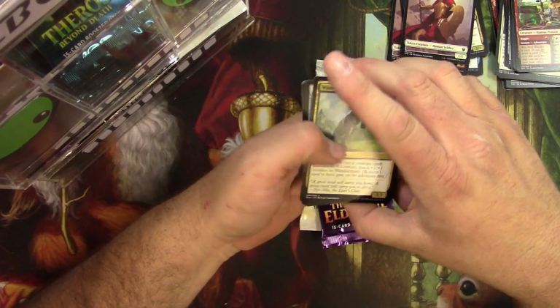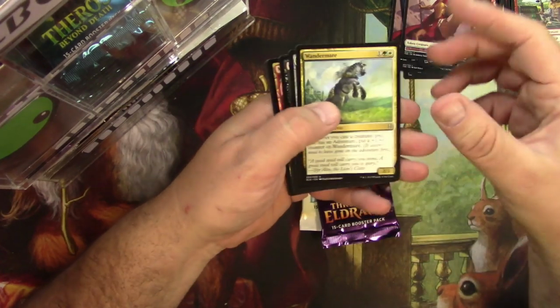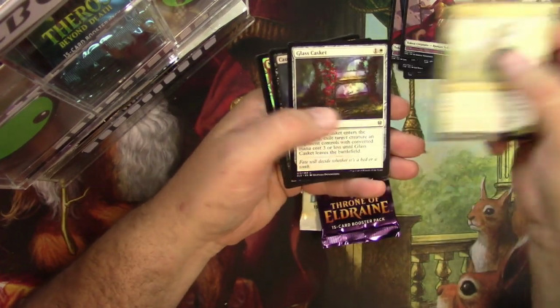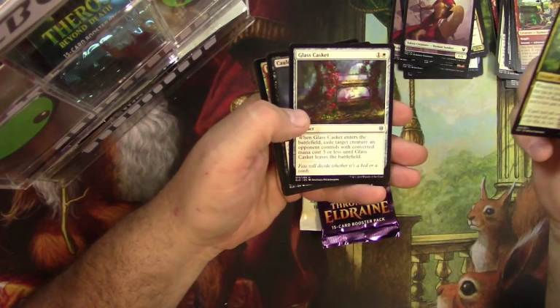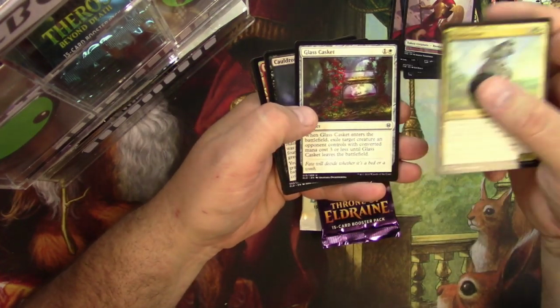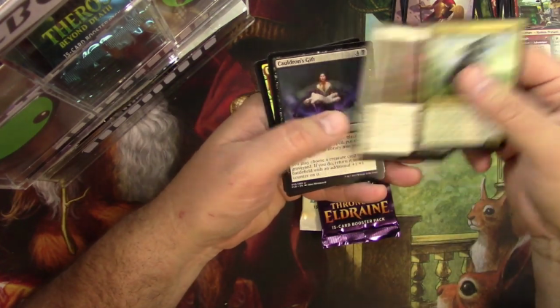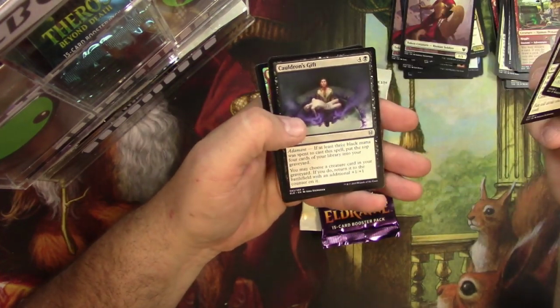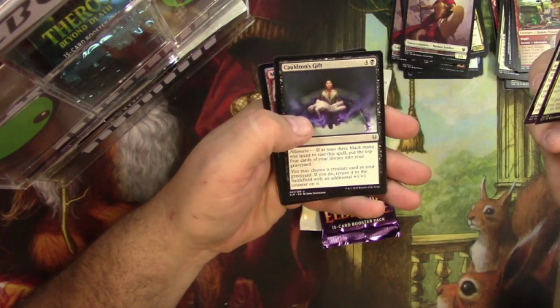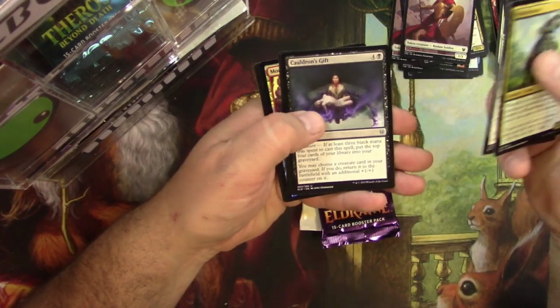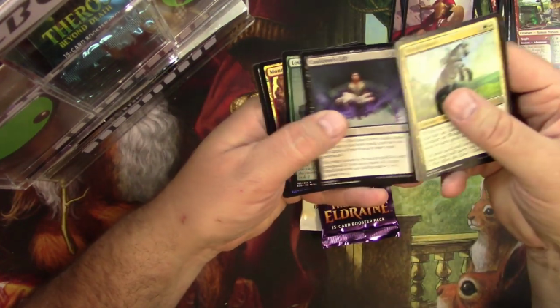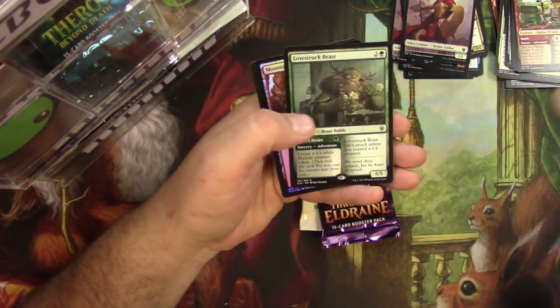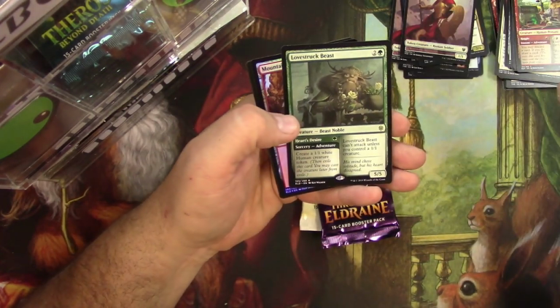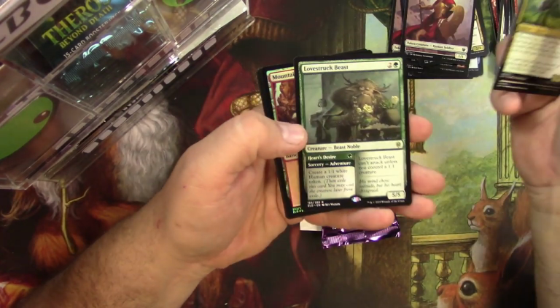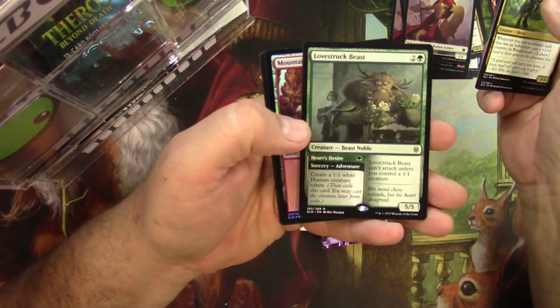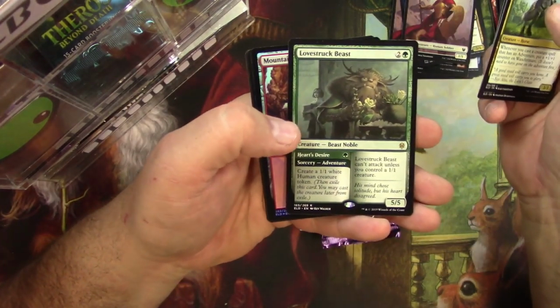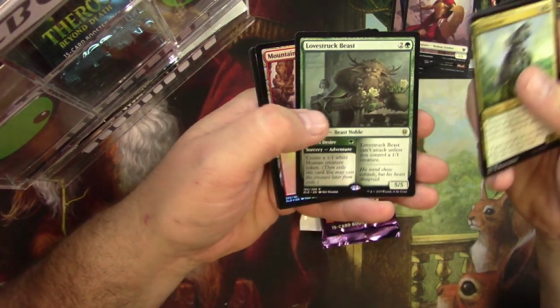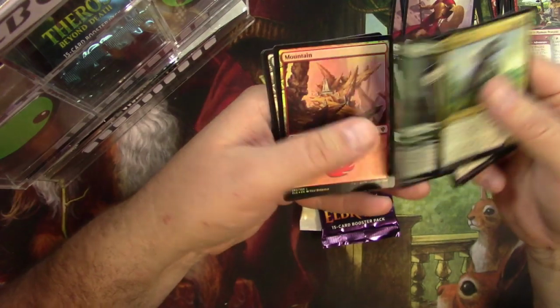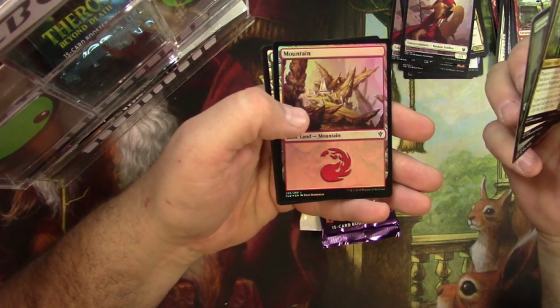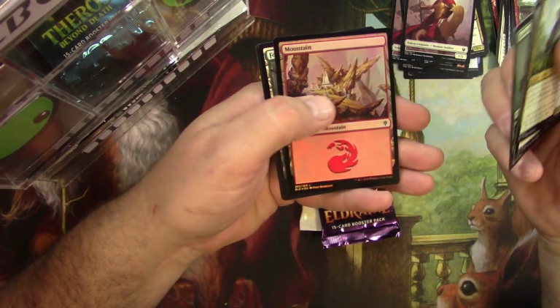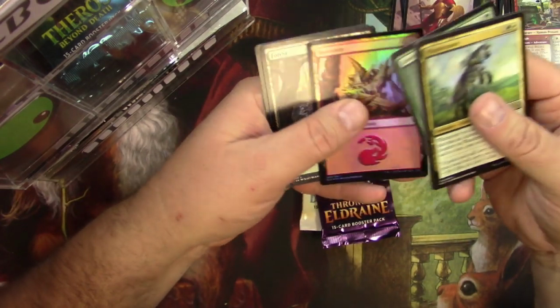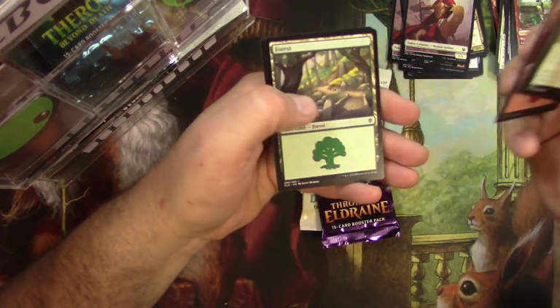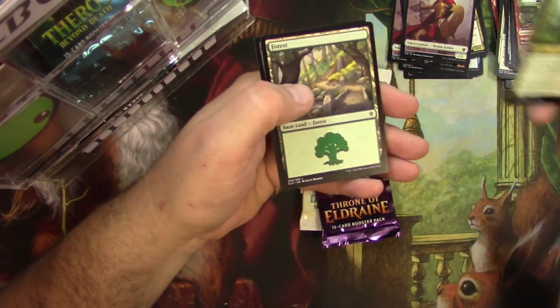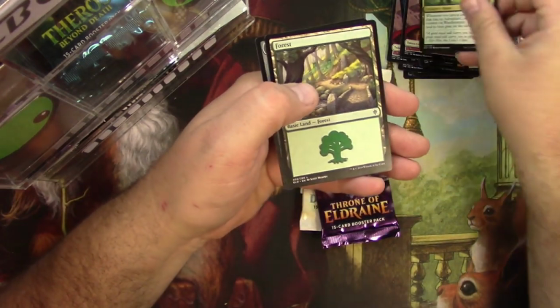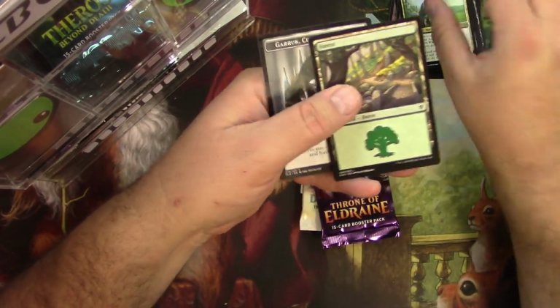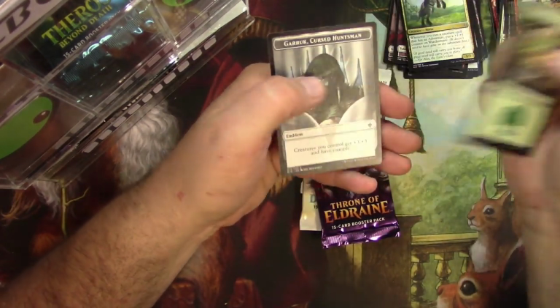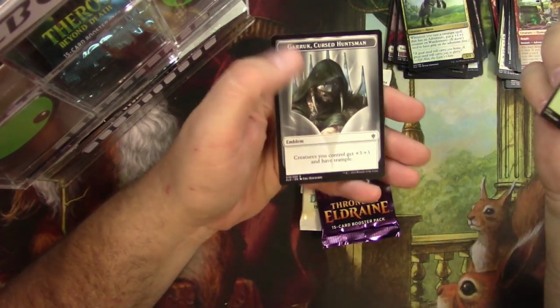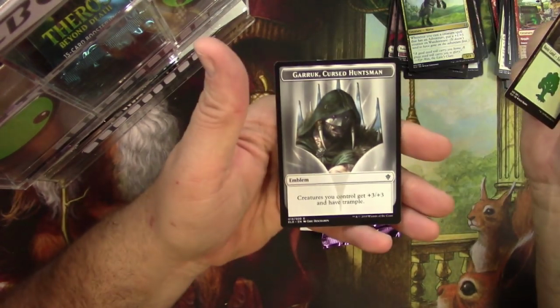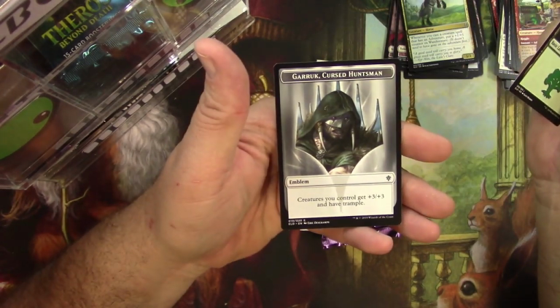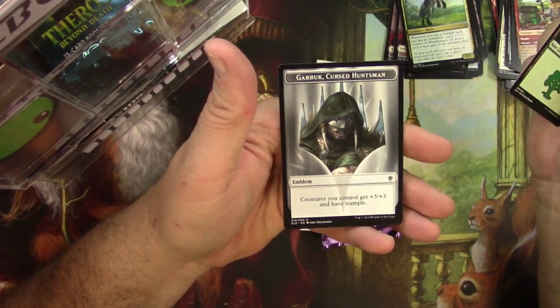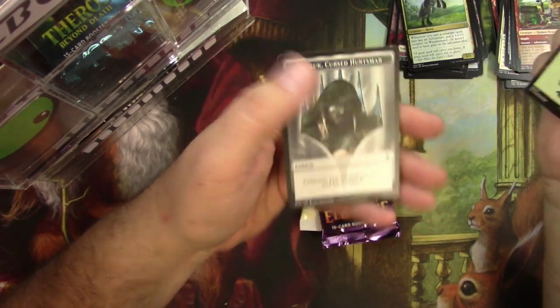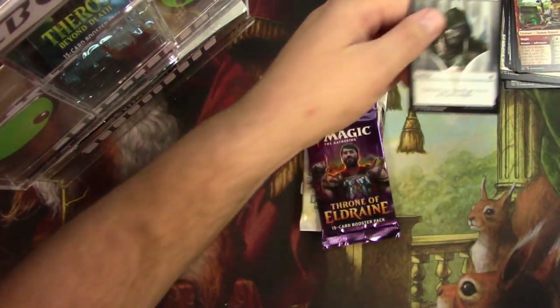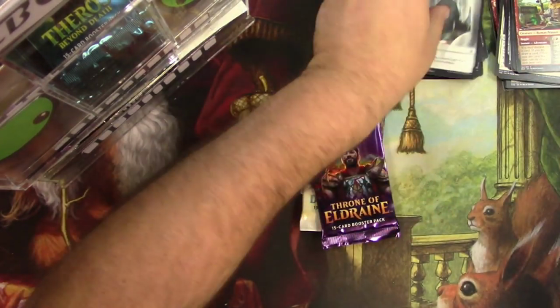Wander Mare, Glass Casket, Cauldron's Gift, and a Lovestruck Beast. And a Foil Mountain. And a Garruk Emblem — cool.